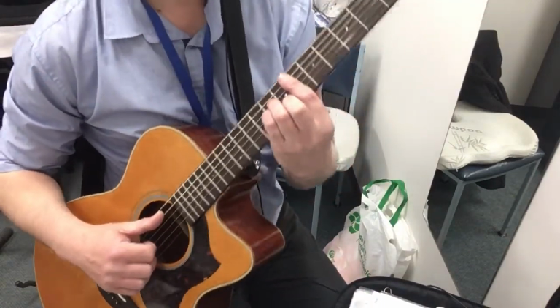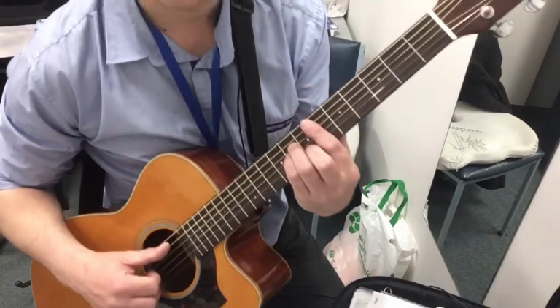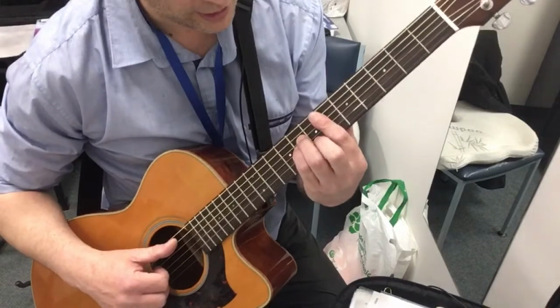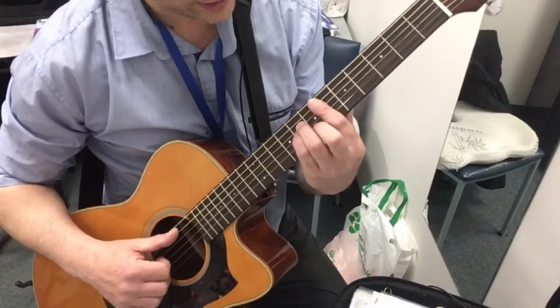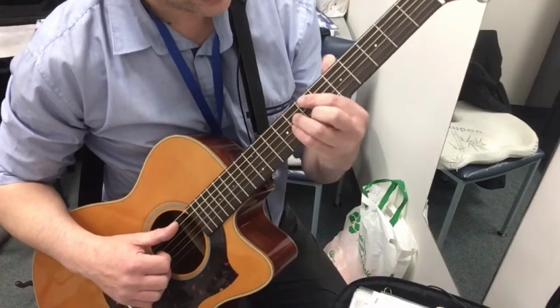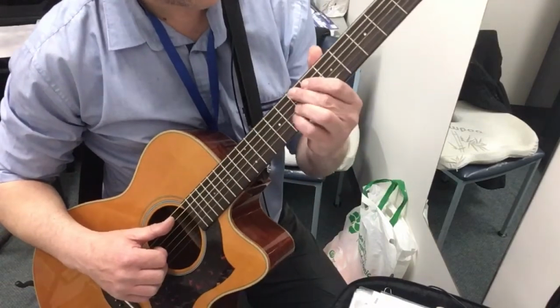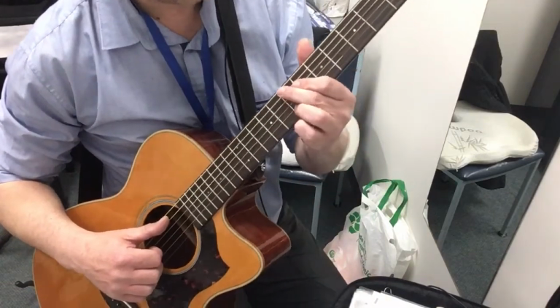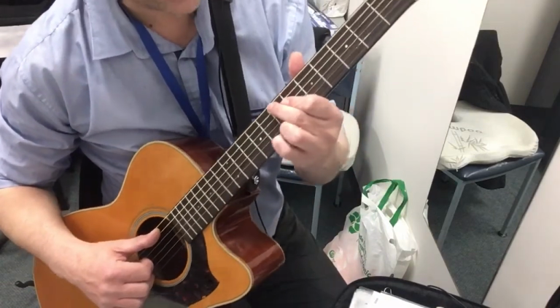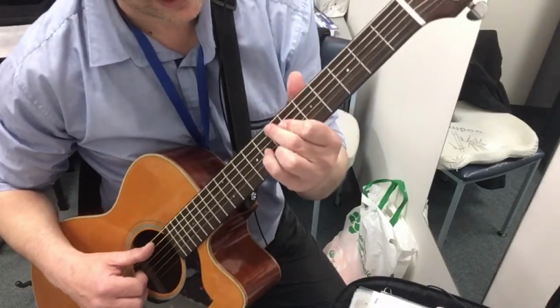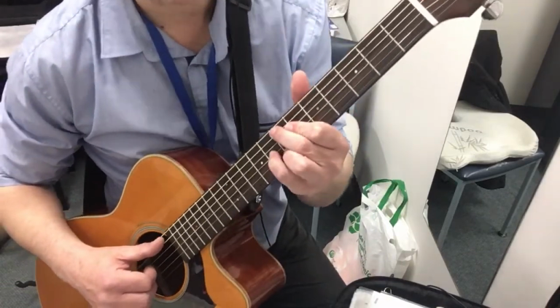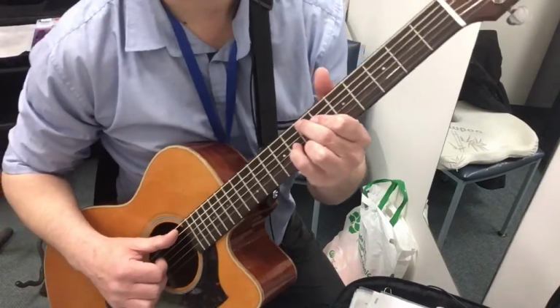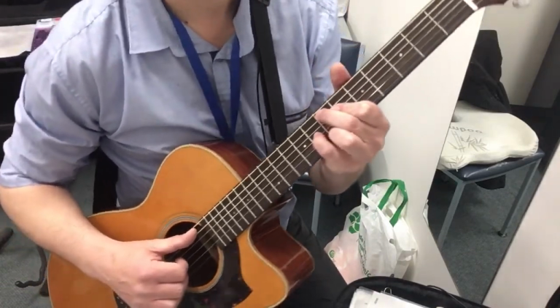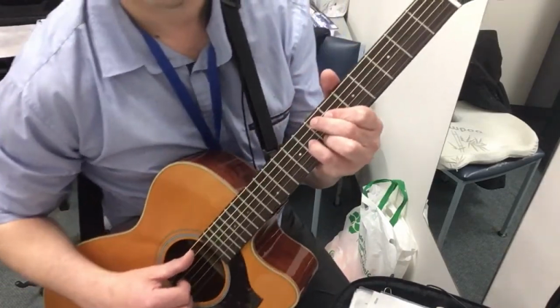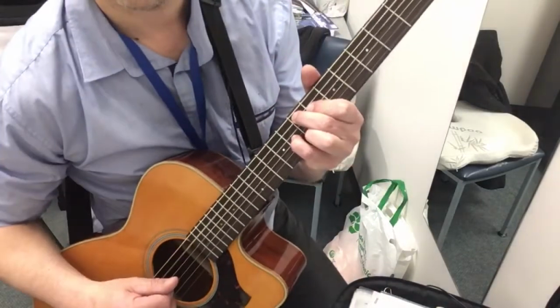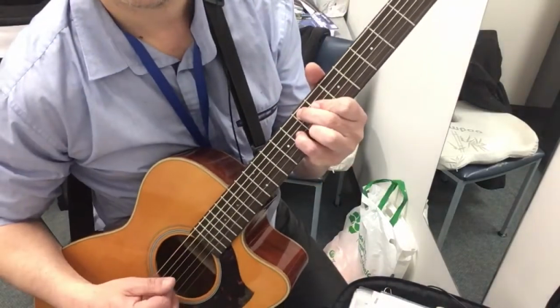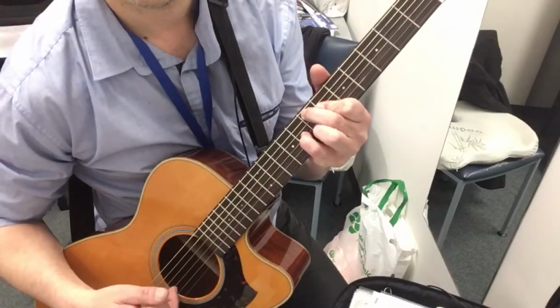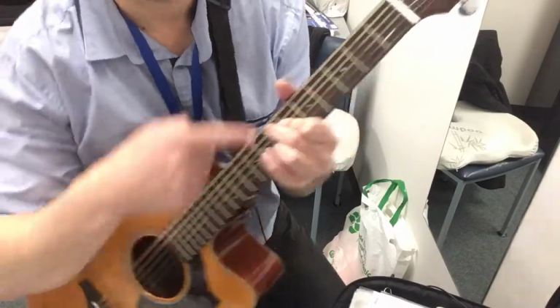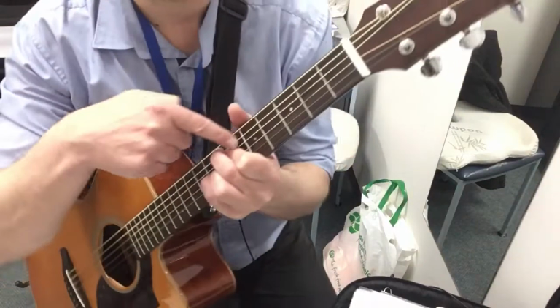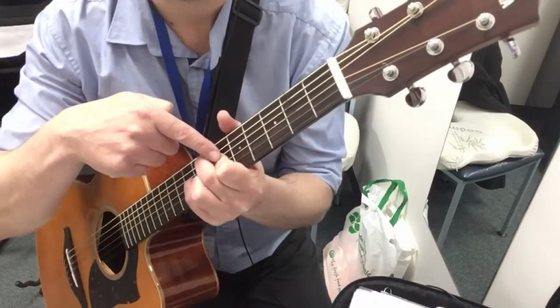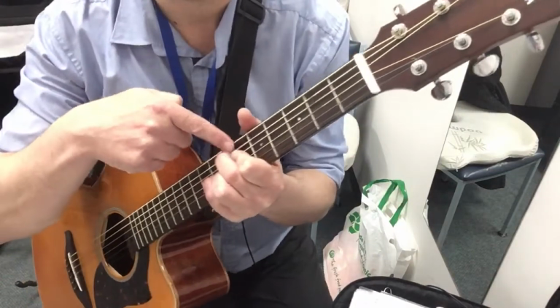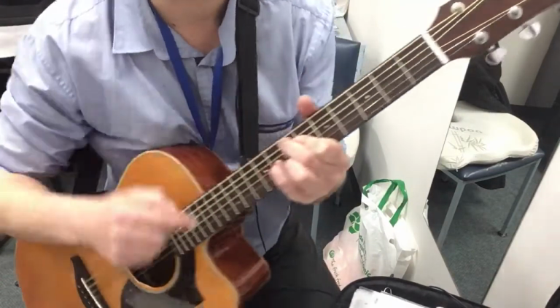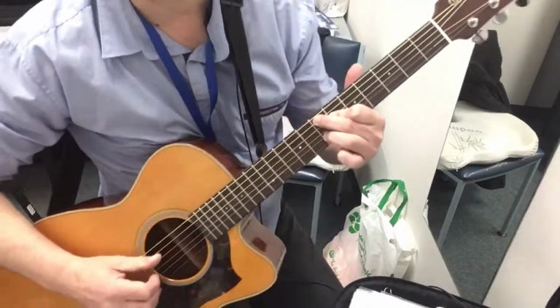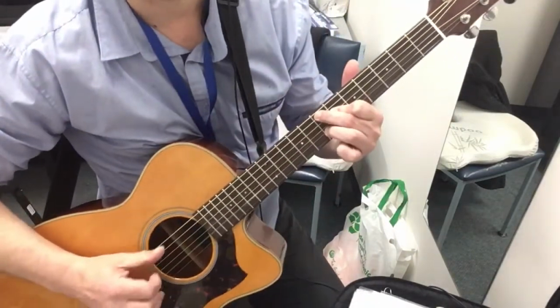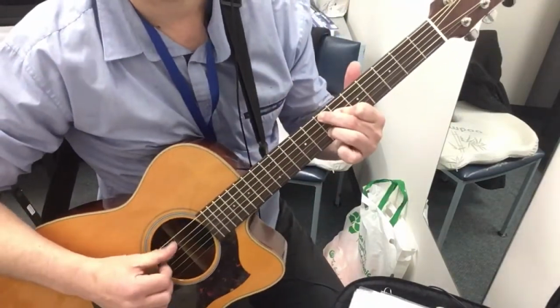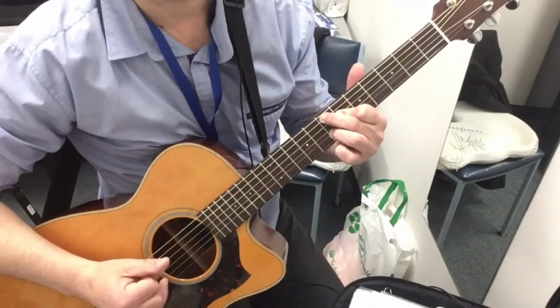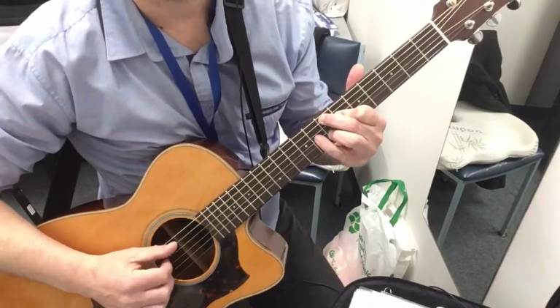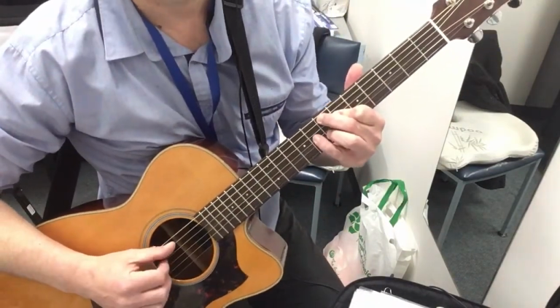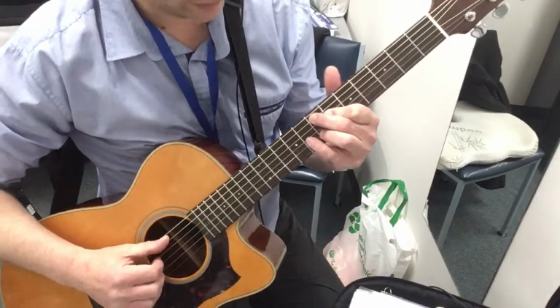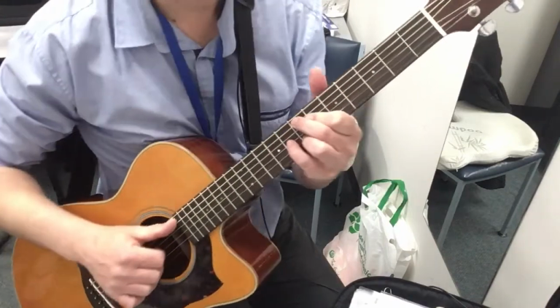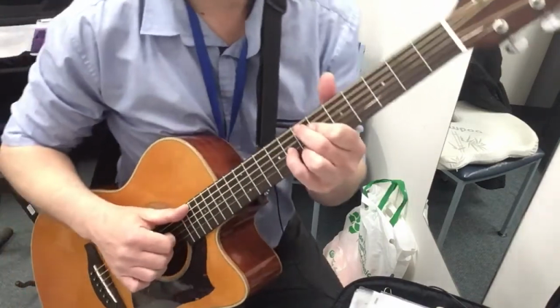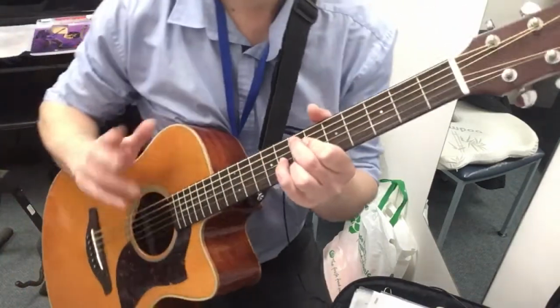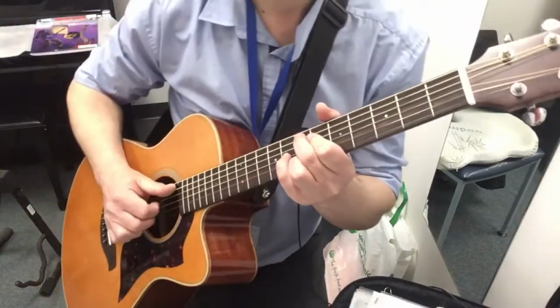The next chord is this one, so you get this sort of sound. Remember to bend that one backwards to get it over 2 strings, with the little finger in front there, doing the same melody.